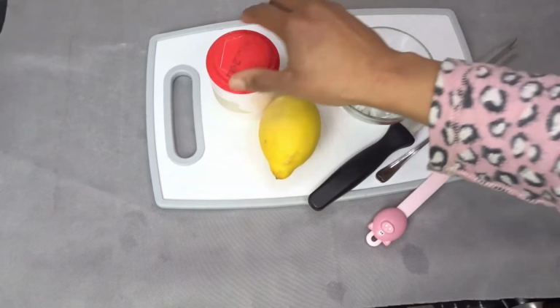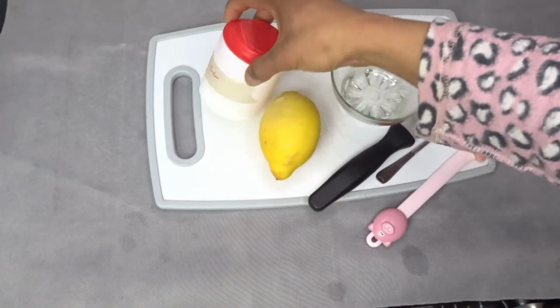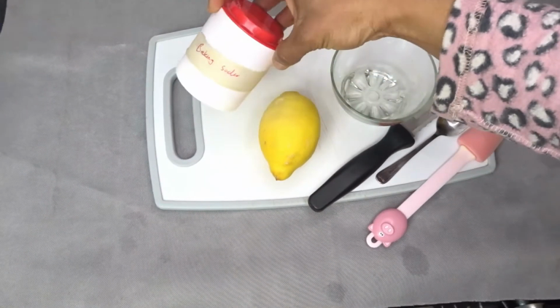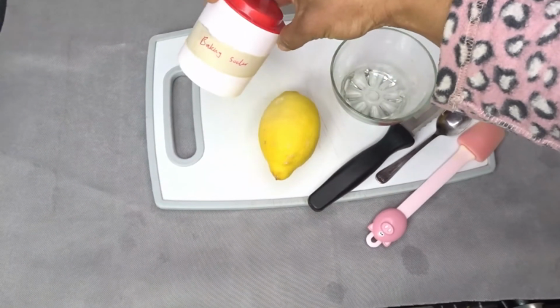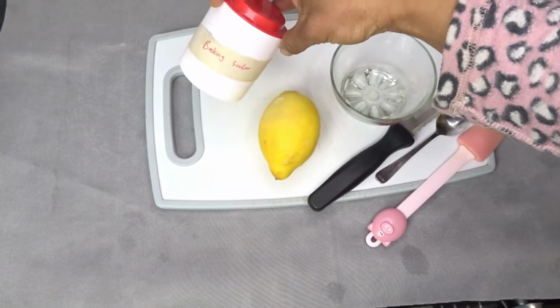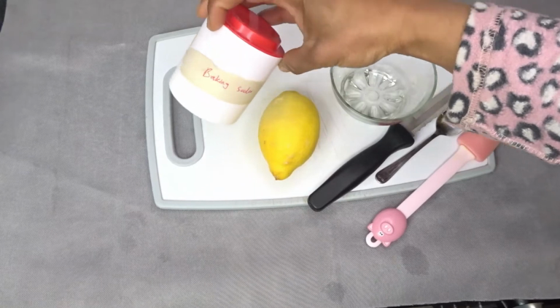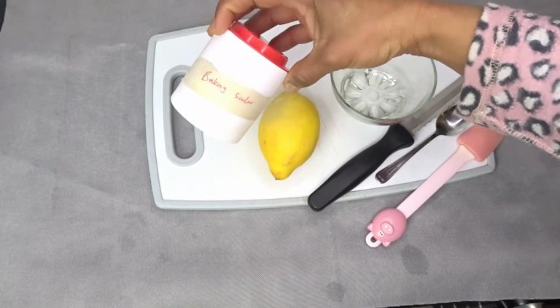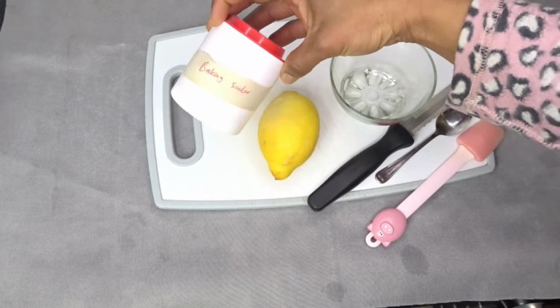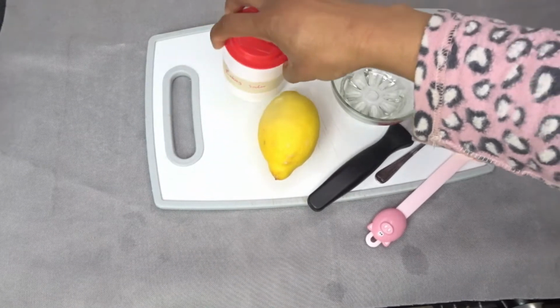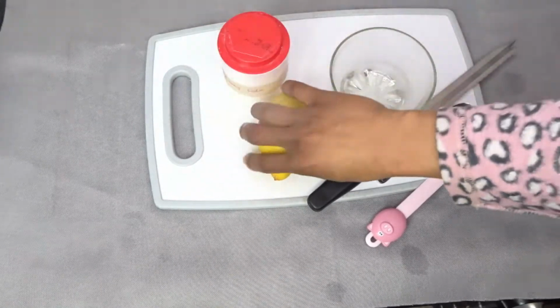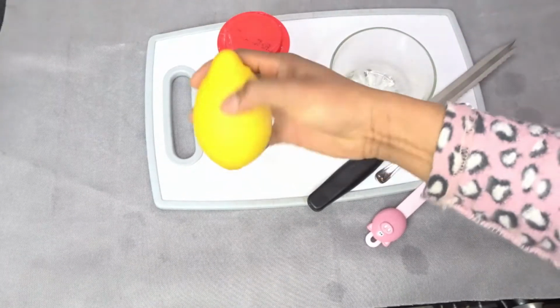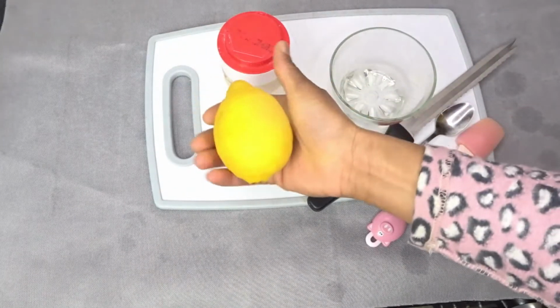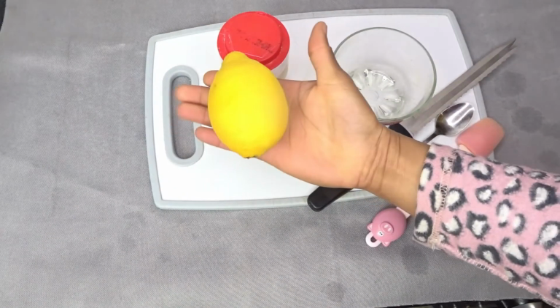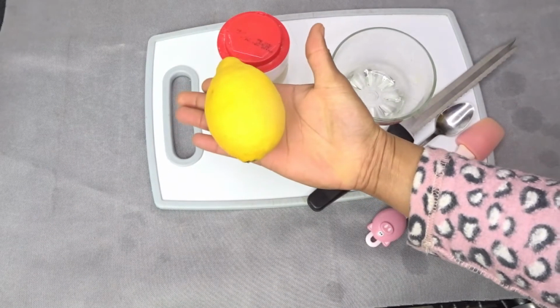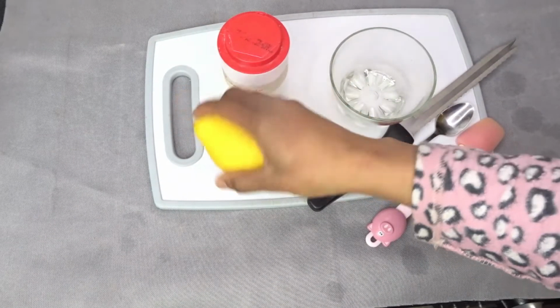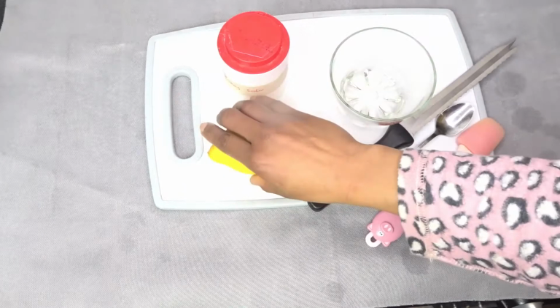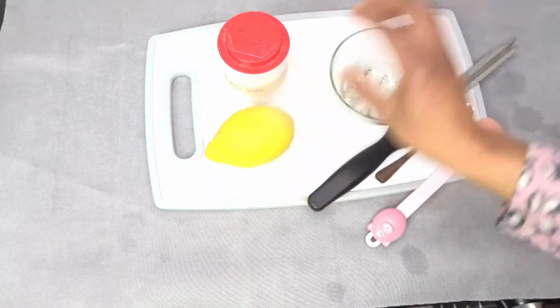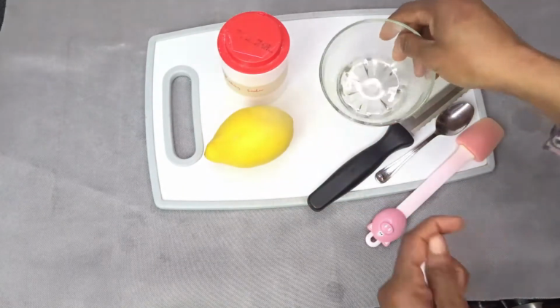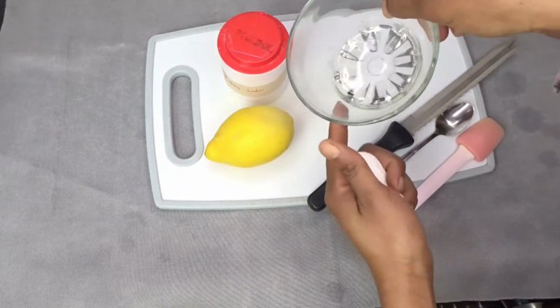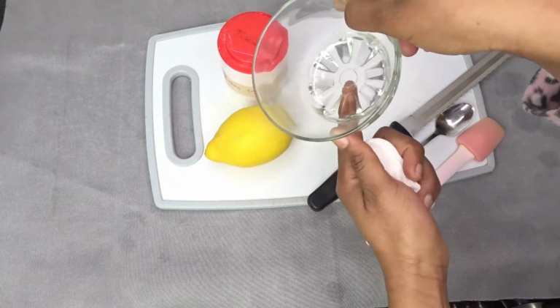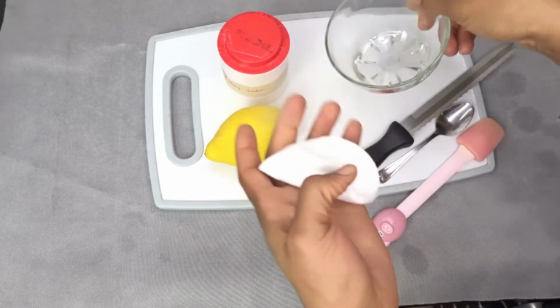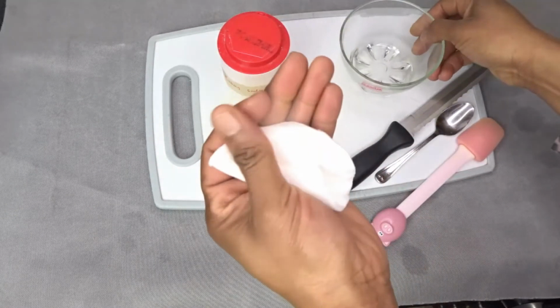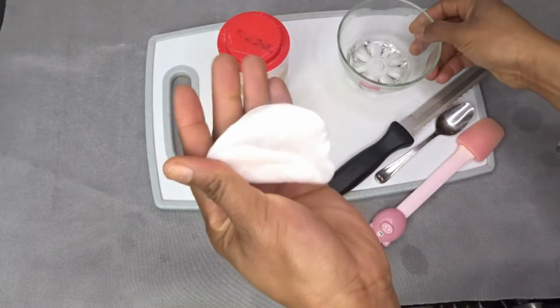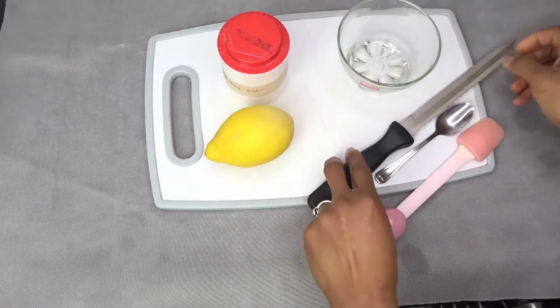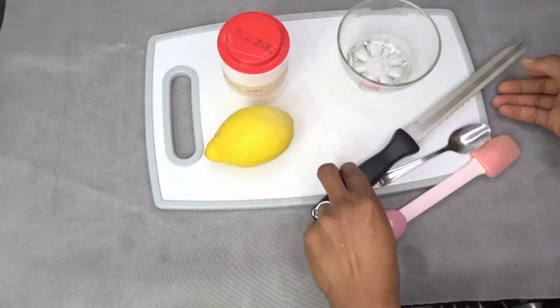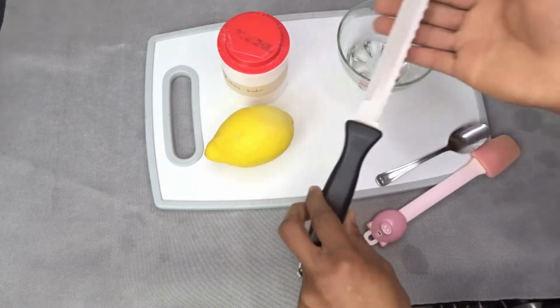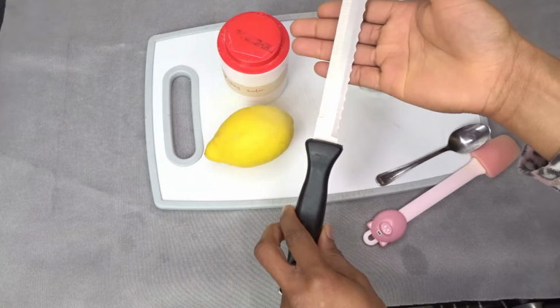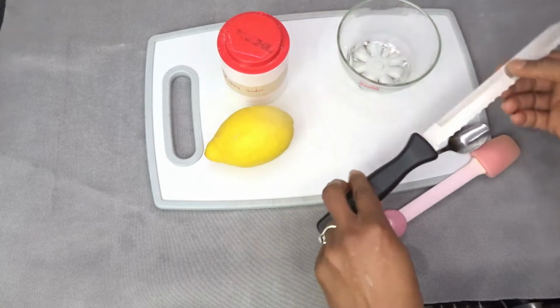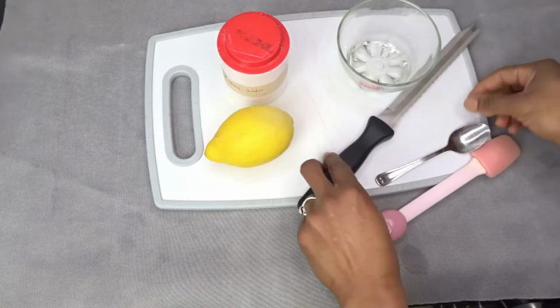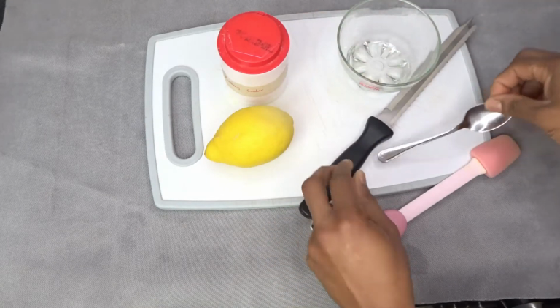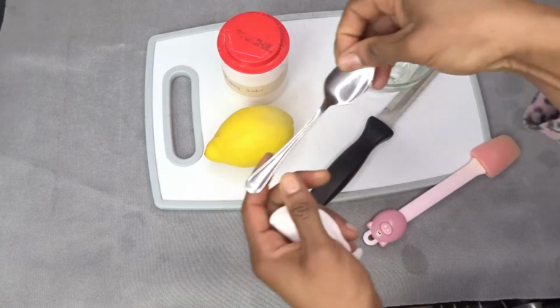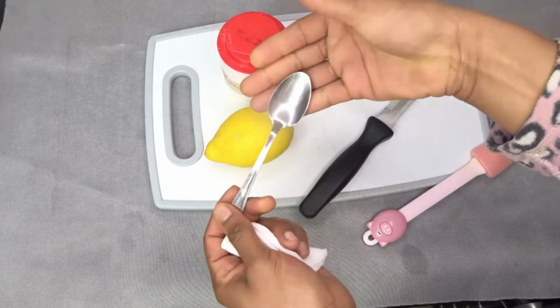This is all we are going to be using: baking powder or baking soda, lemon, a dessert bowl, a pad, a knife to cut the lemon, and a teaspoon.